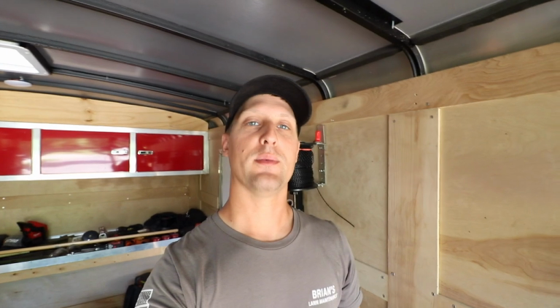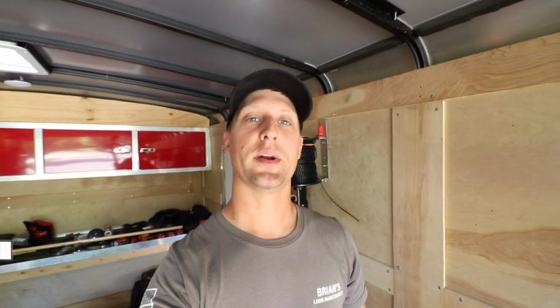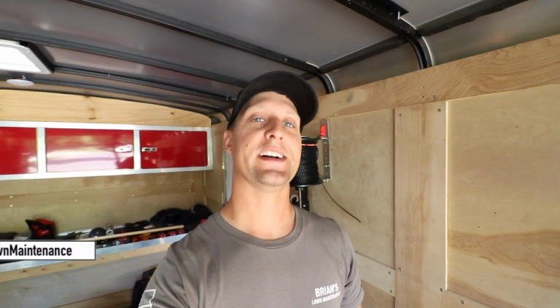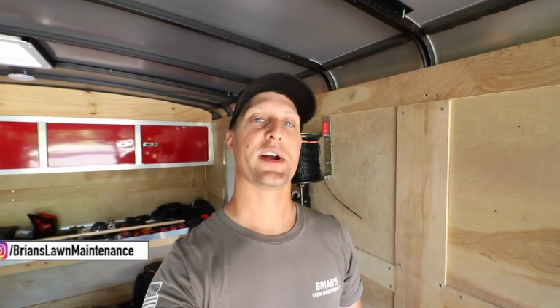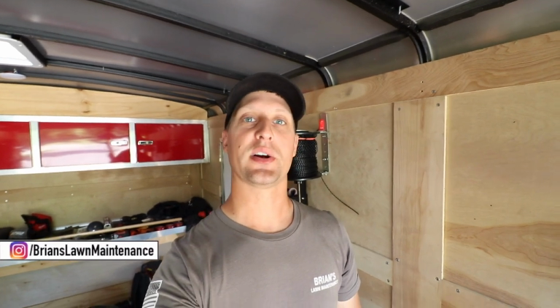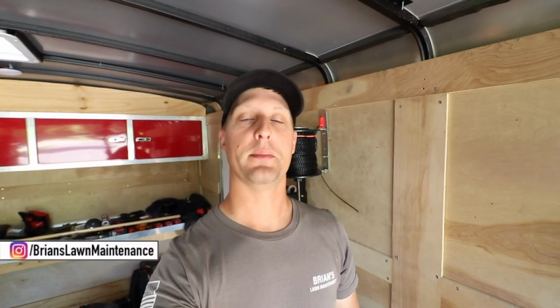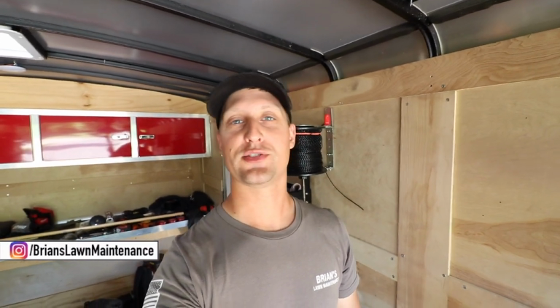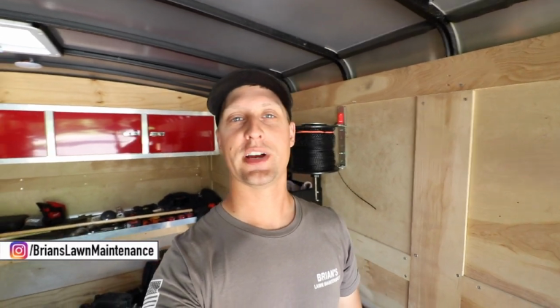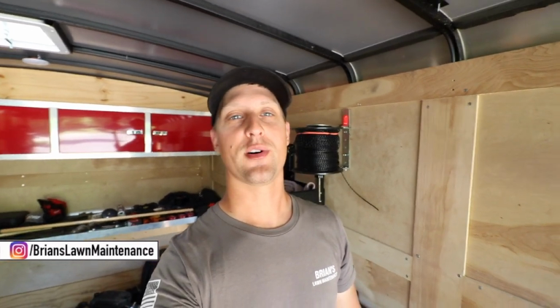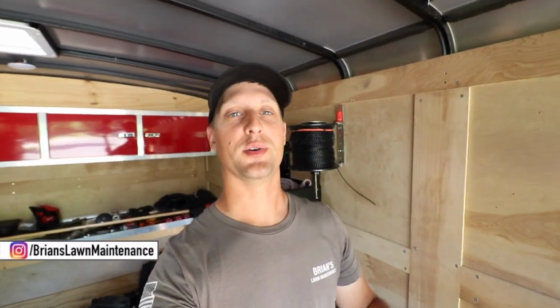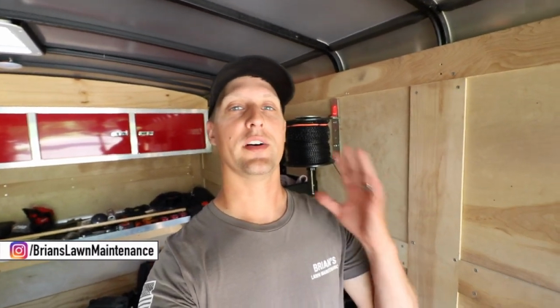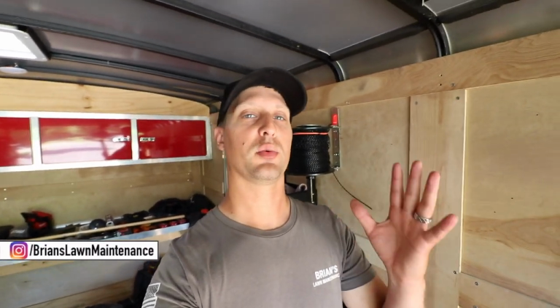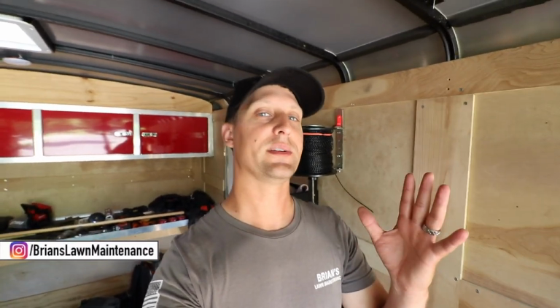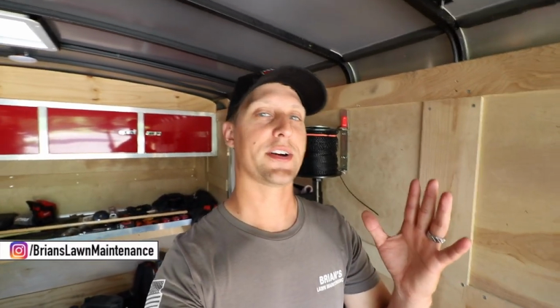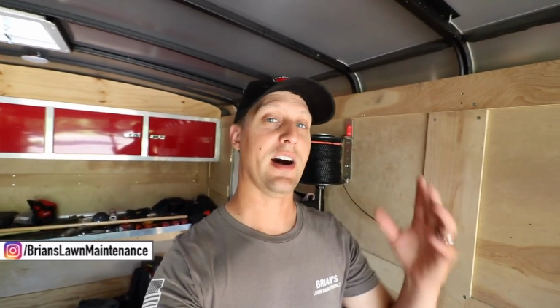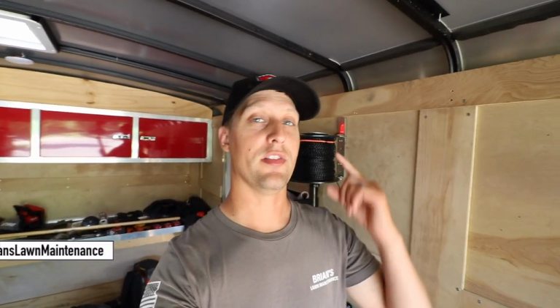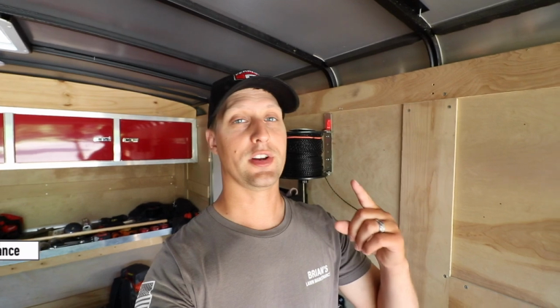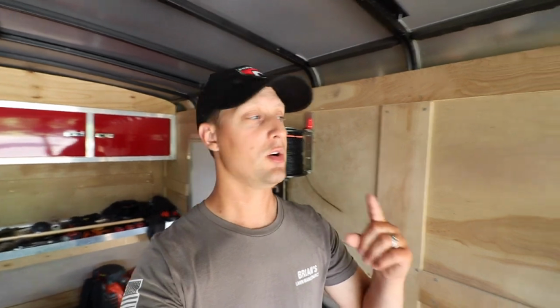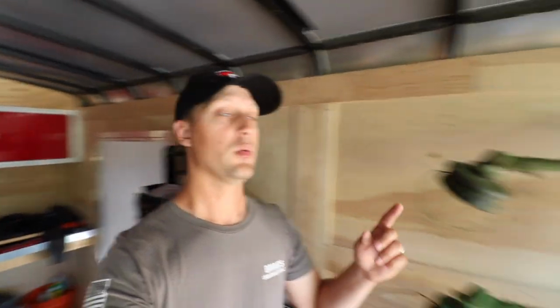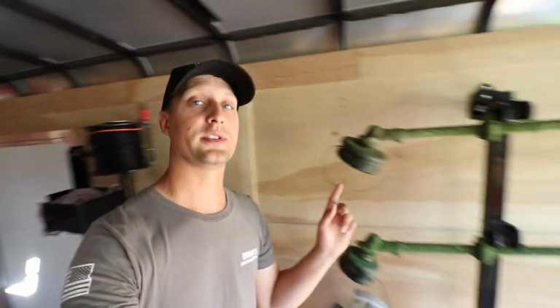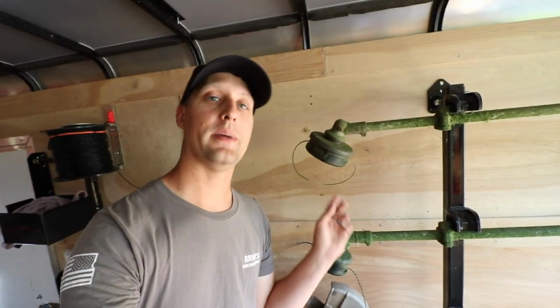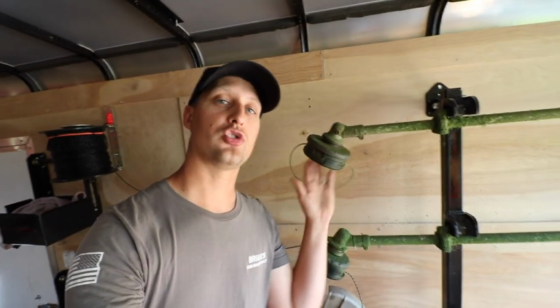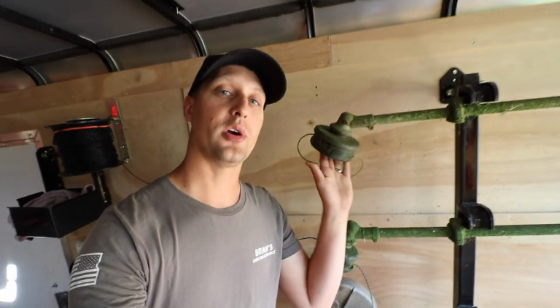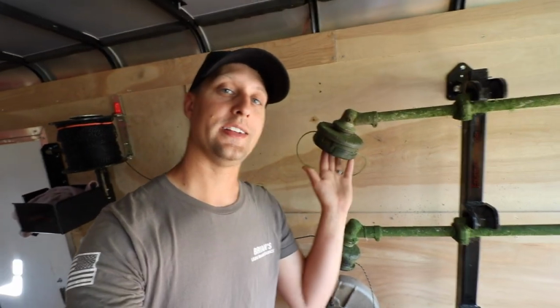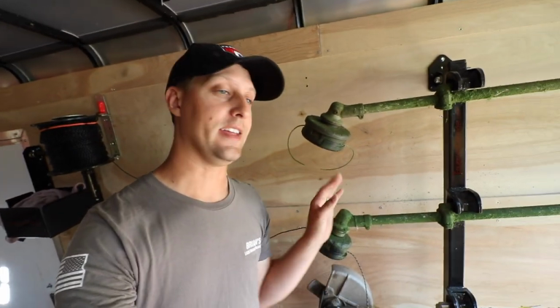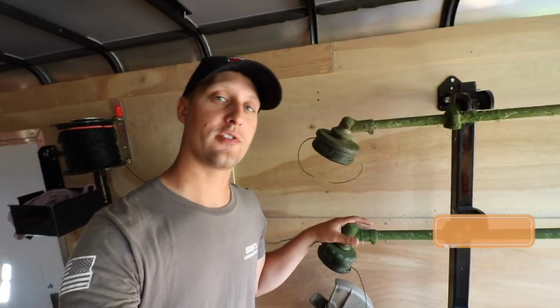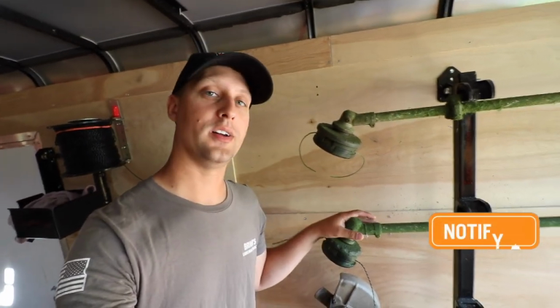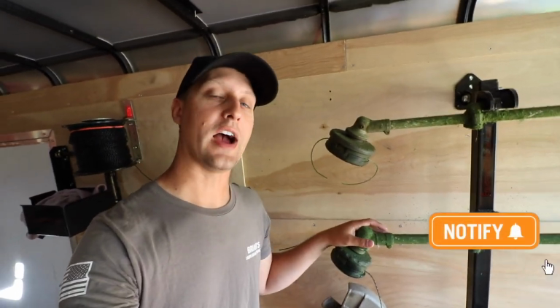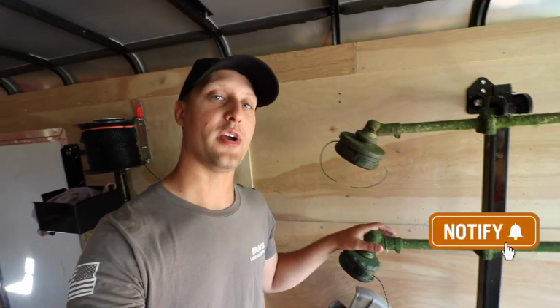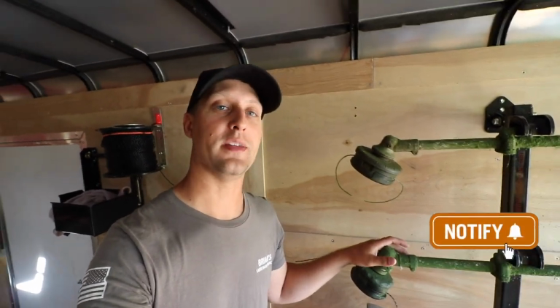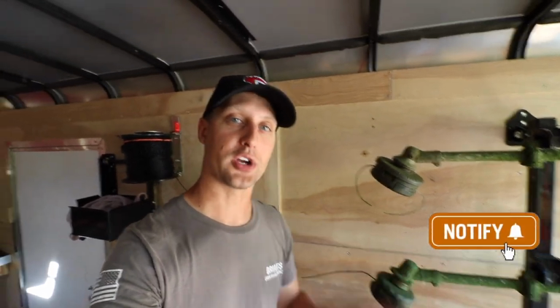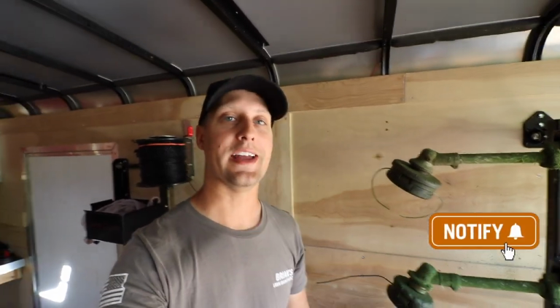Hey, what's going on guys? Brian here, Brian's Lawn Maintenance. Trust you guys are all doing well. We're going to be talking about trimmer heads and the different ones that are out there in the market right now.